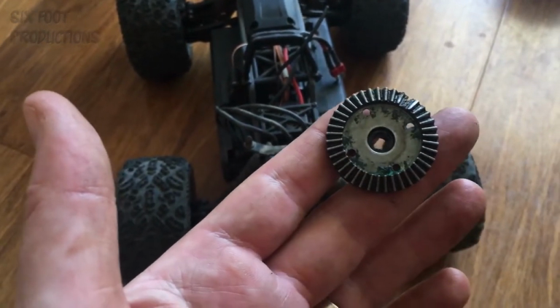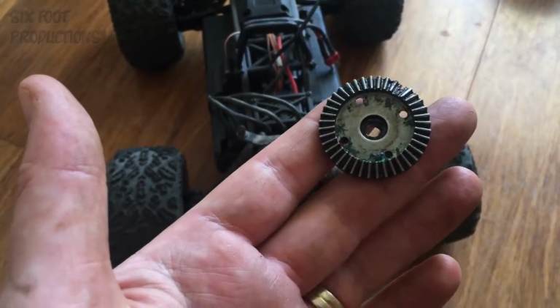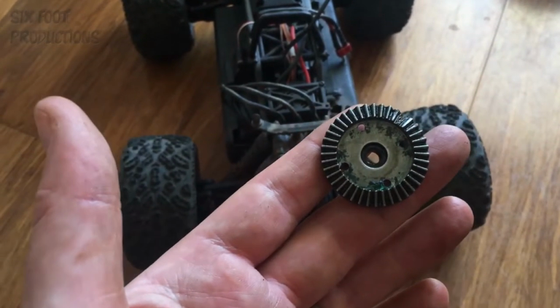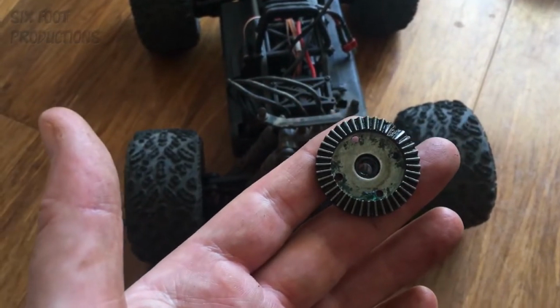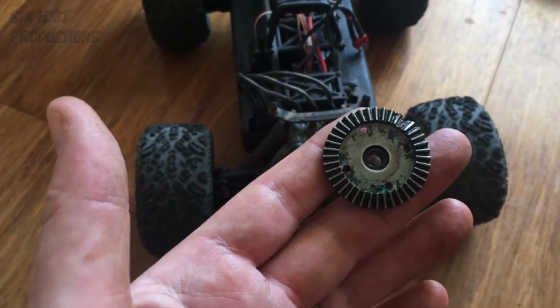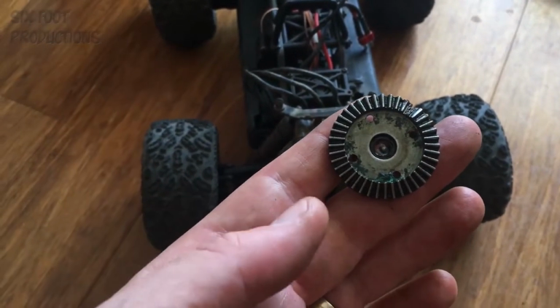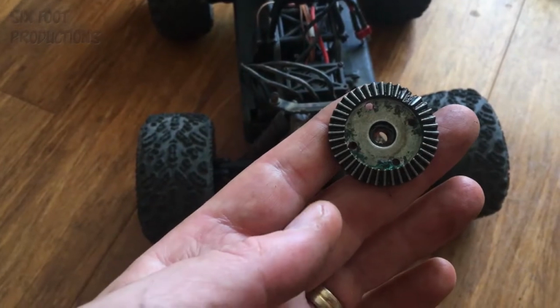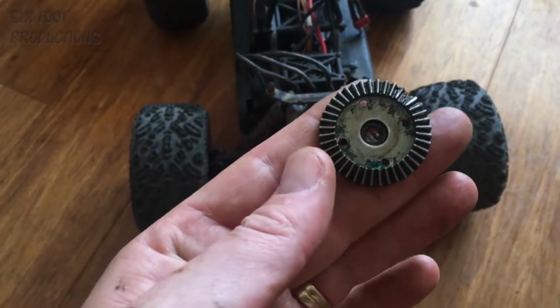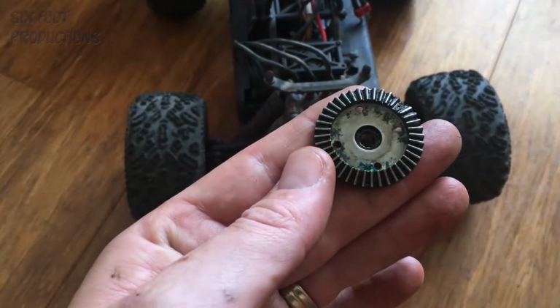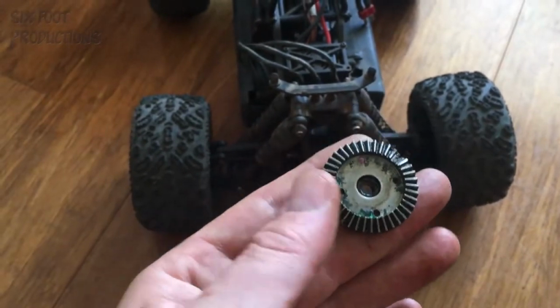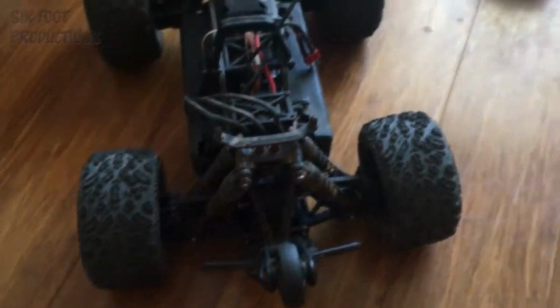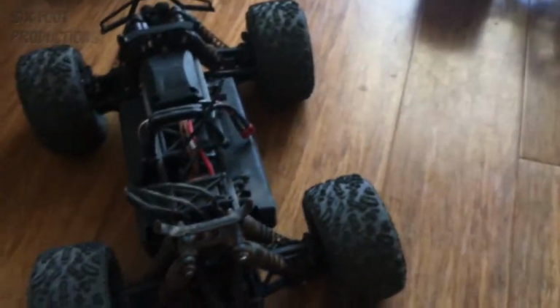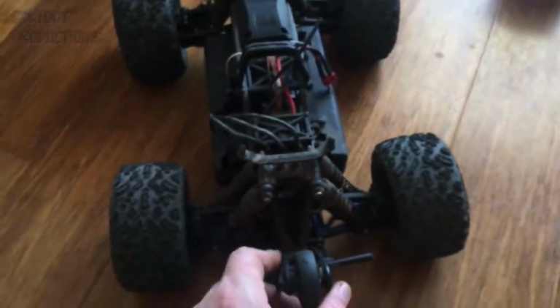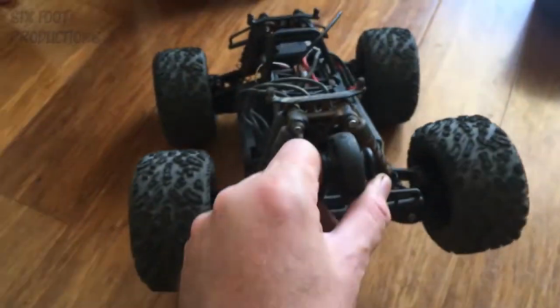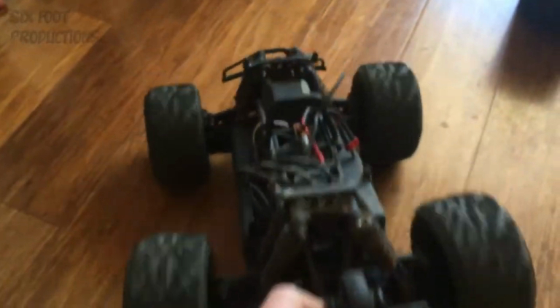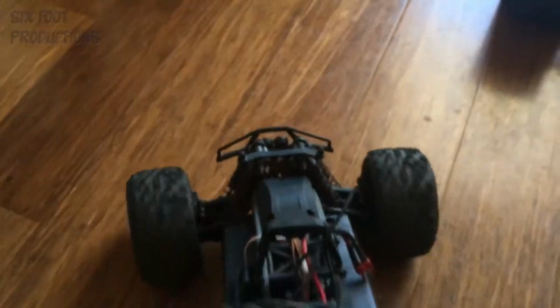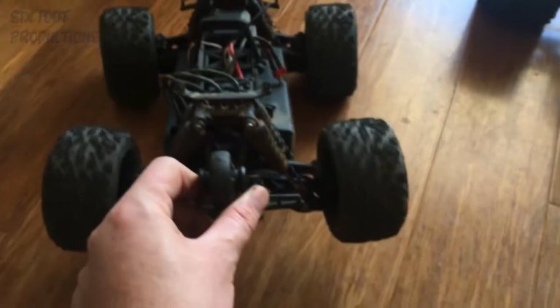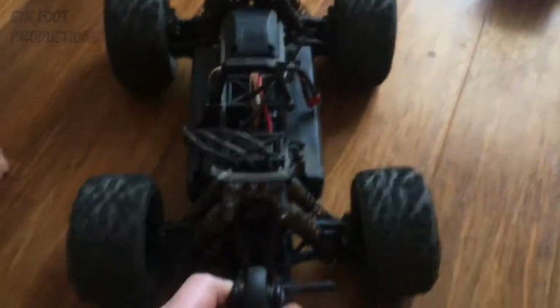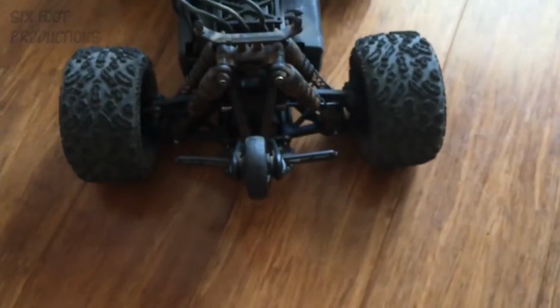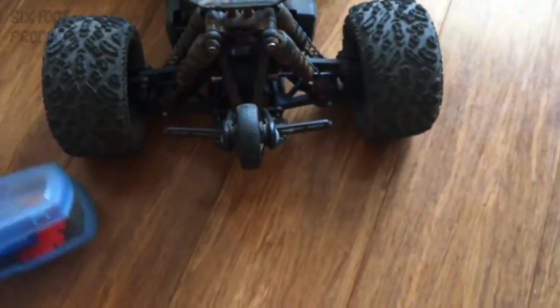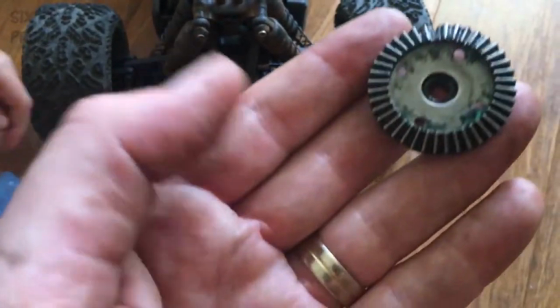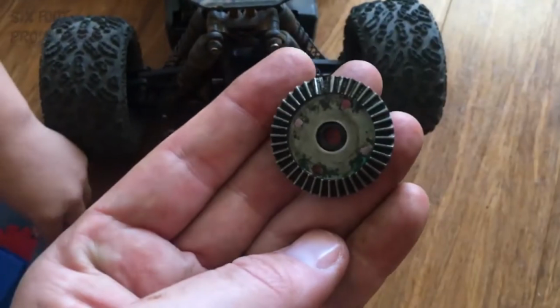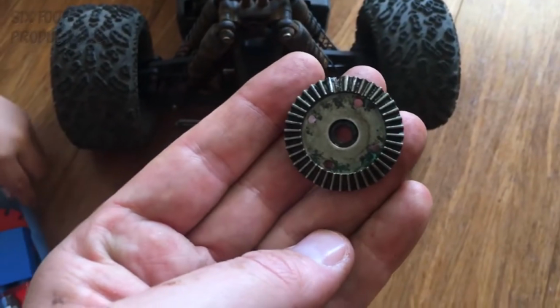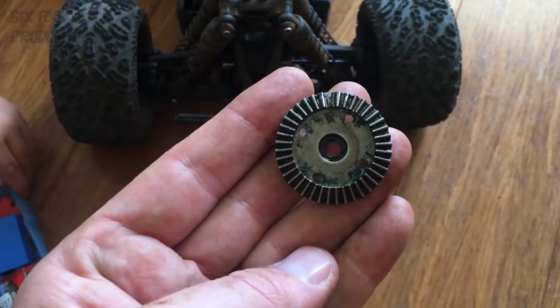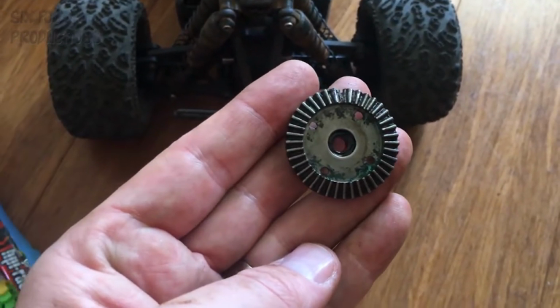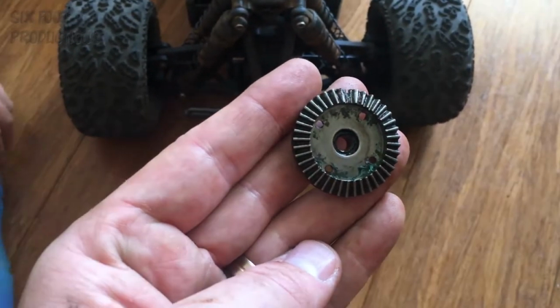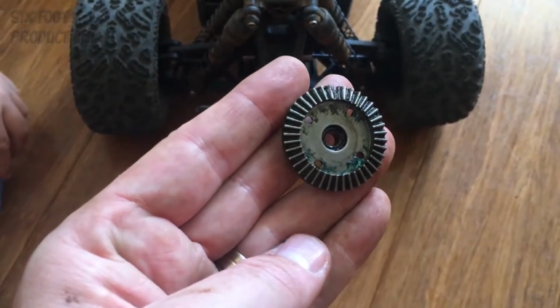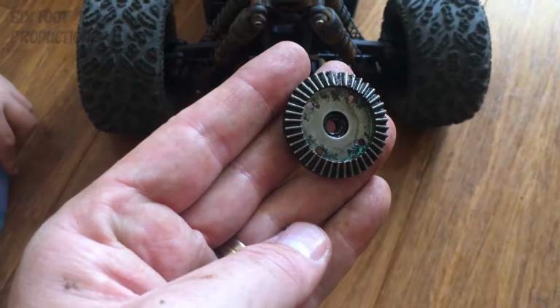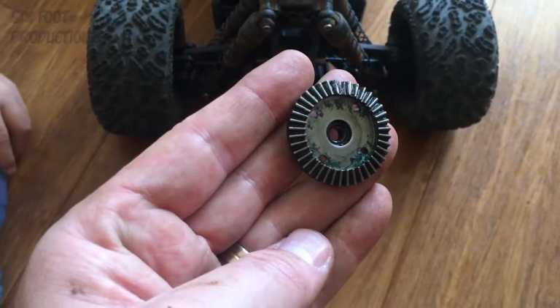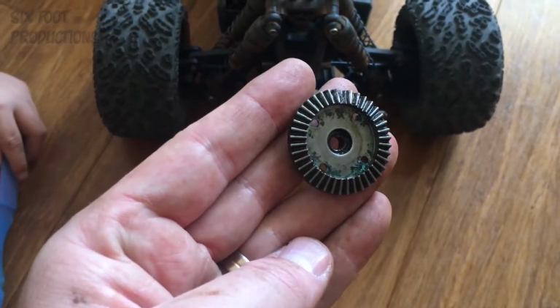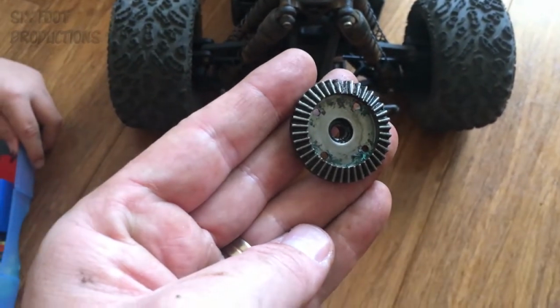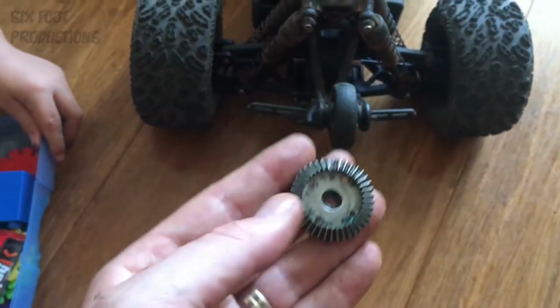You'll feel the clicking very easily — it's easy to spot. Basically lift the wheels on the front or back and just roll it back and forward to give you a good indication. Bevel gear, quick diff pop out, swap — sorted.